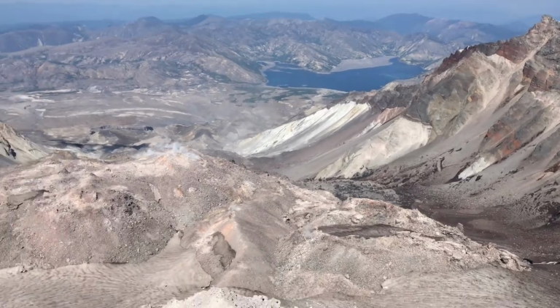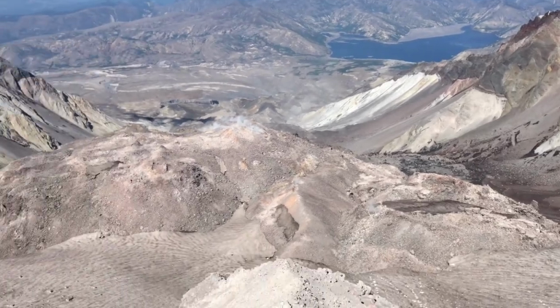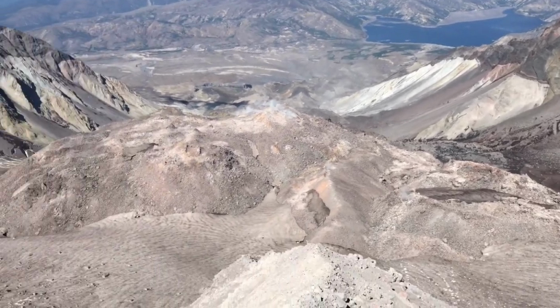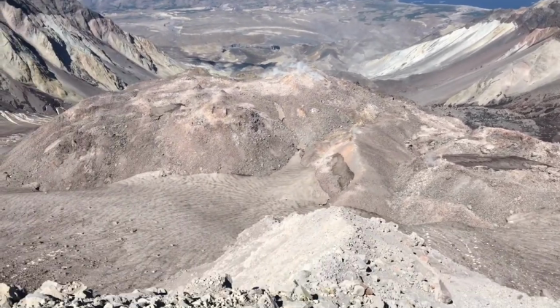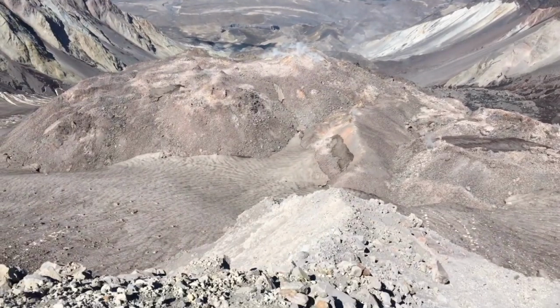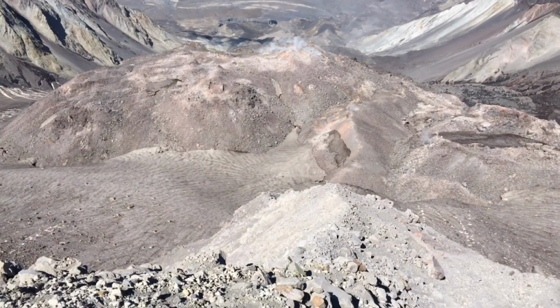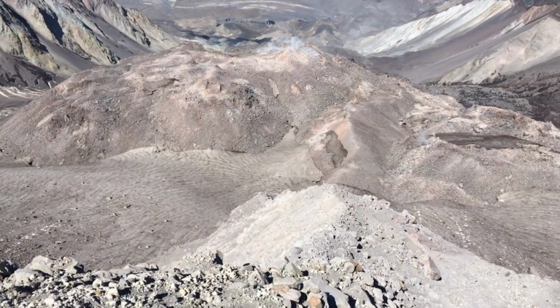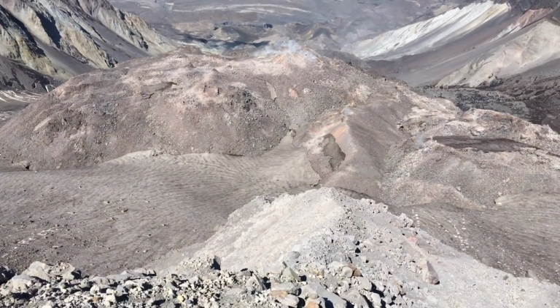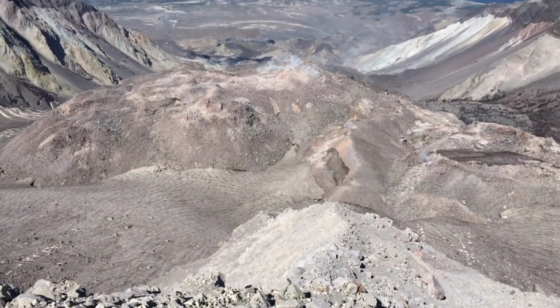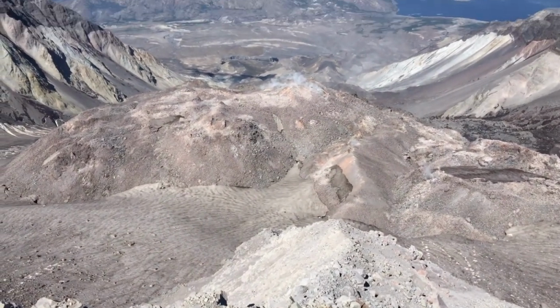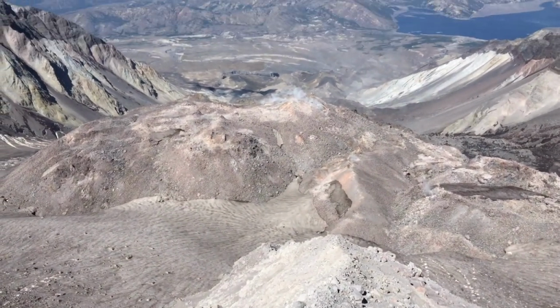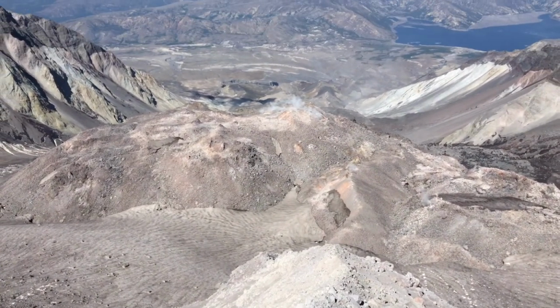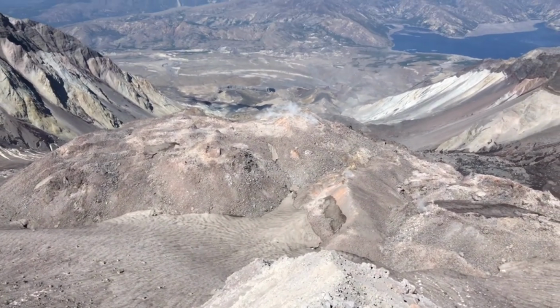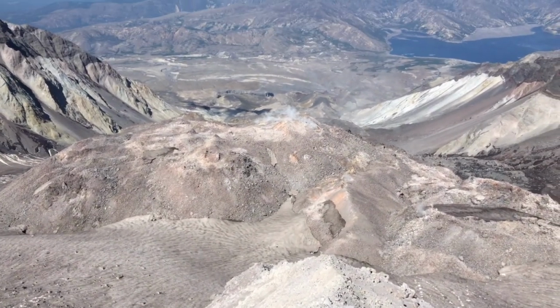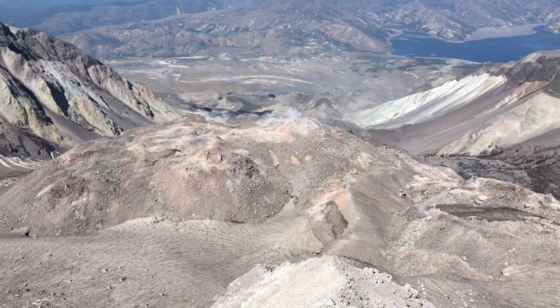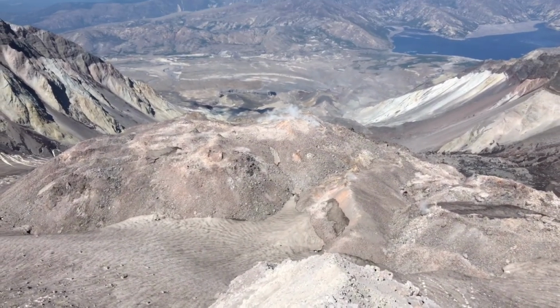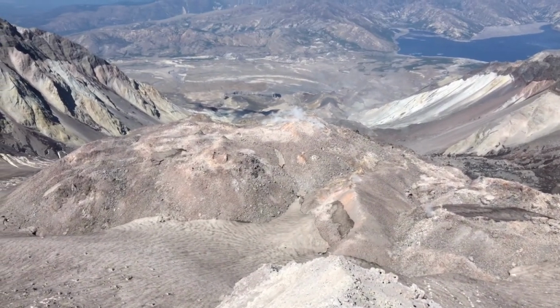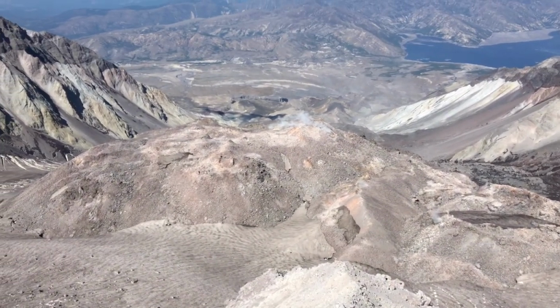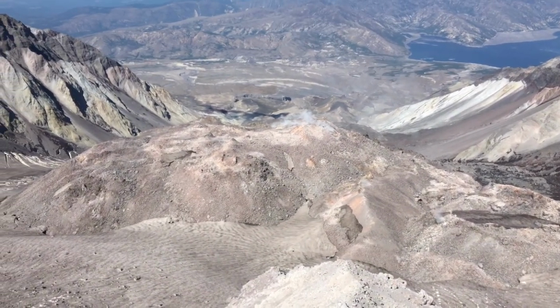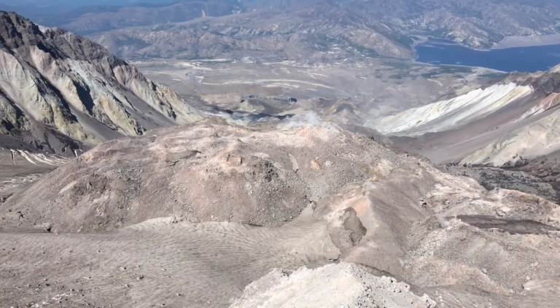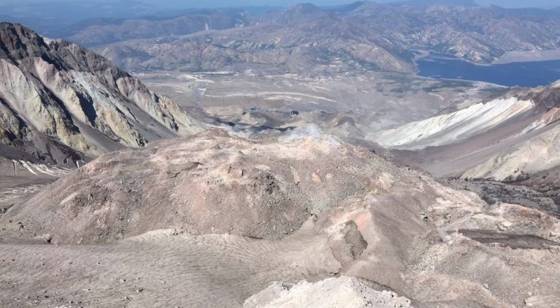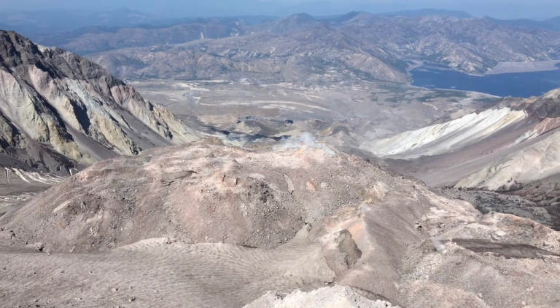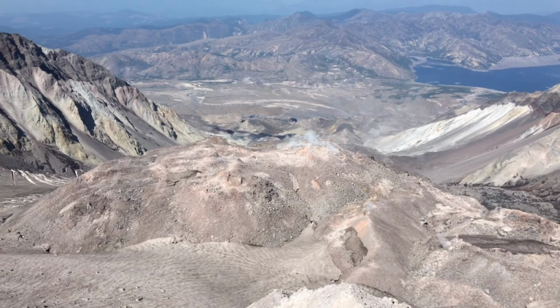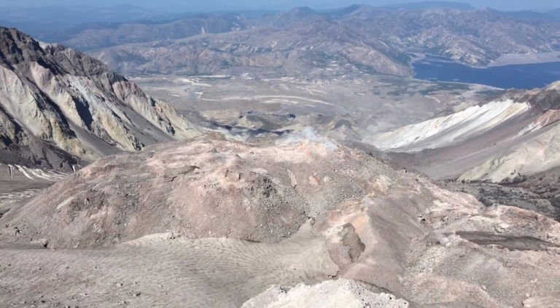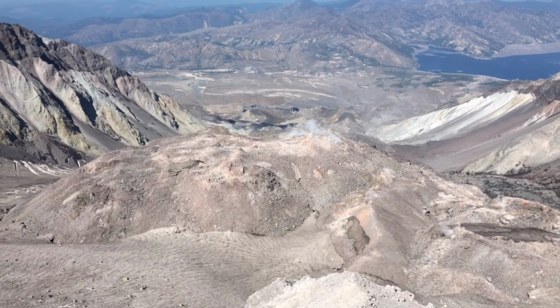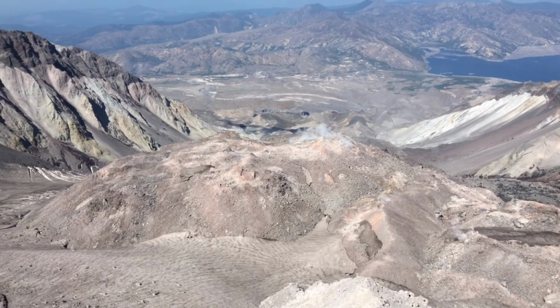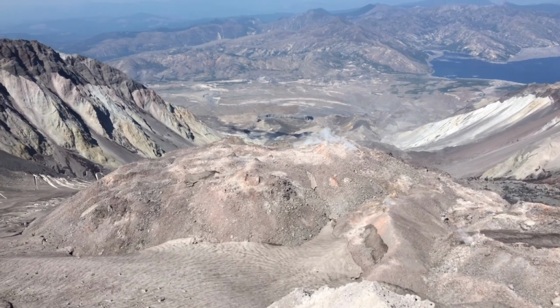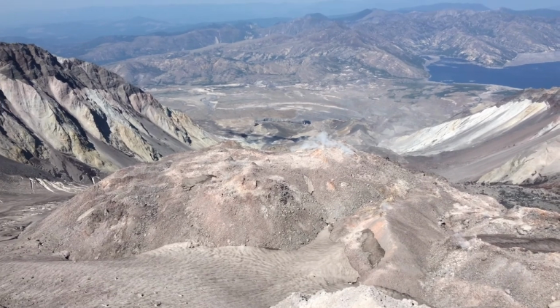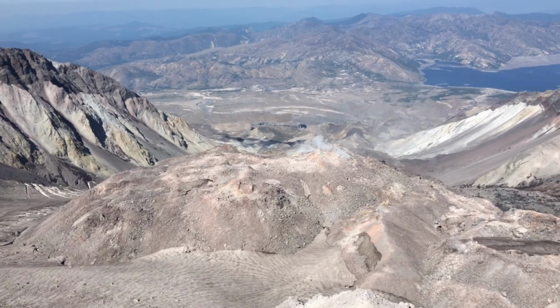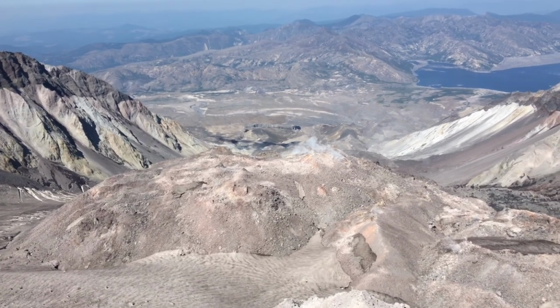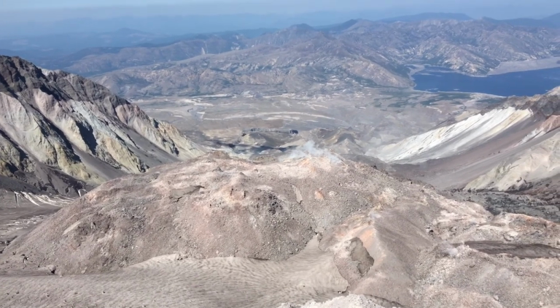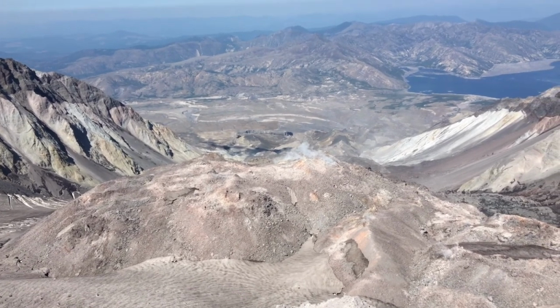Look at the steam coming out! Look at the cracks — it's probably snow. Glacier. Yeah.